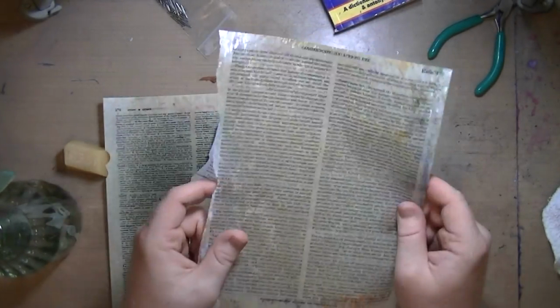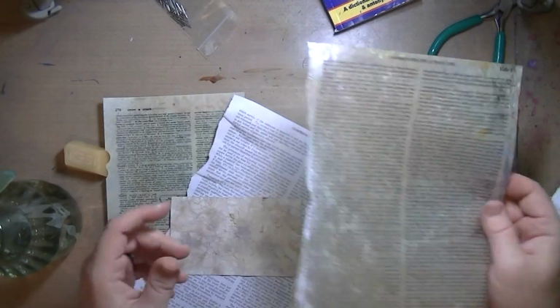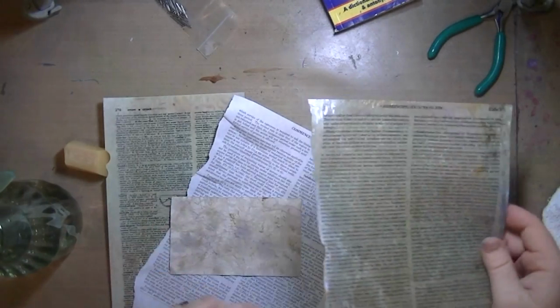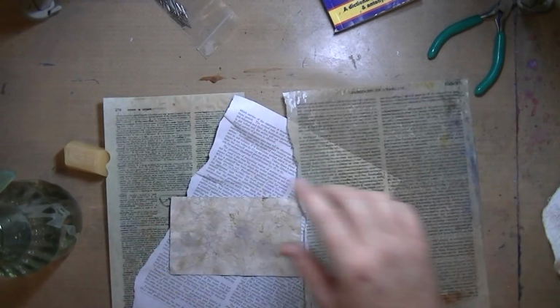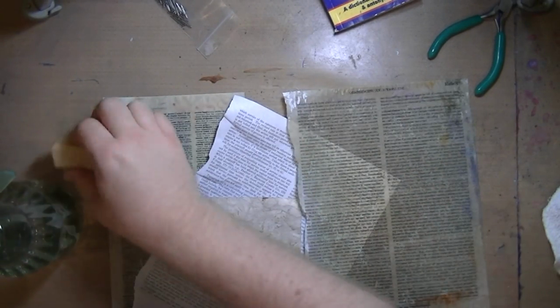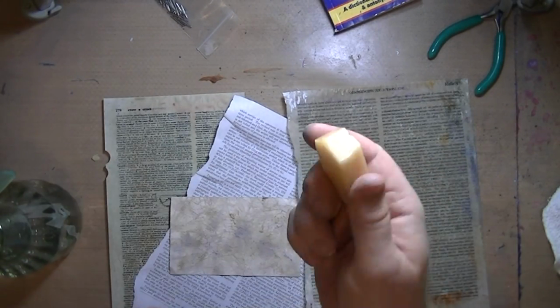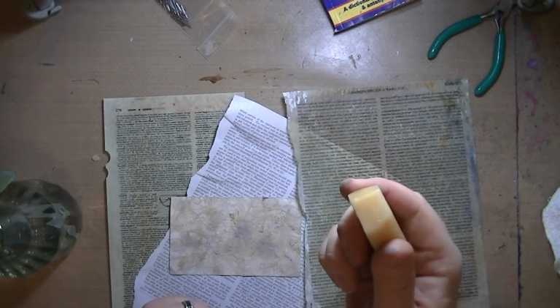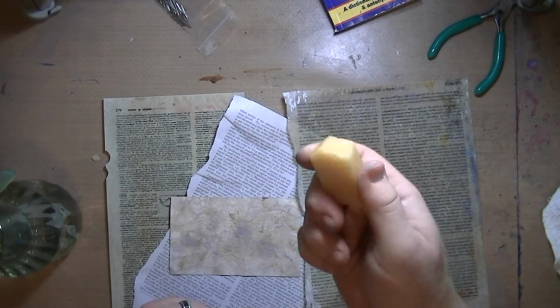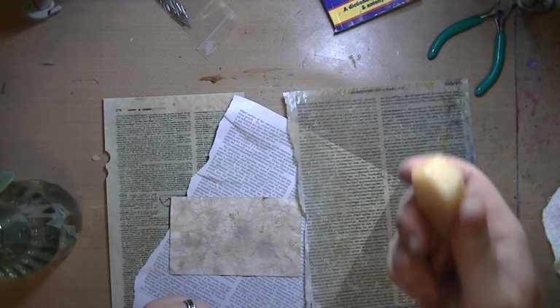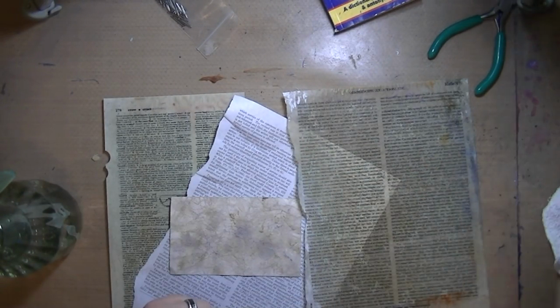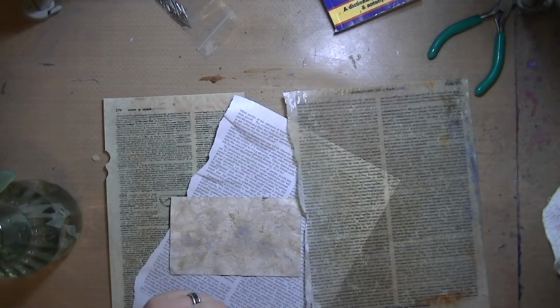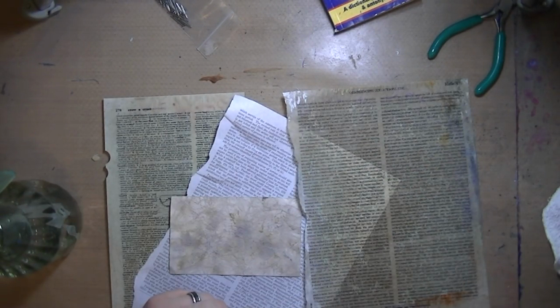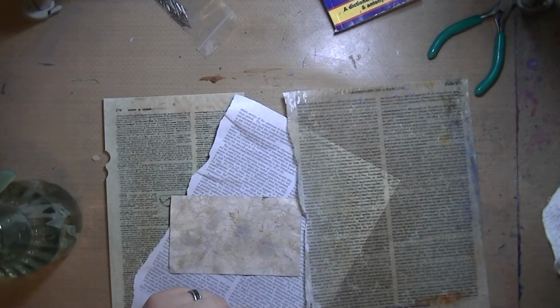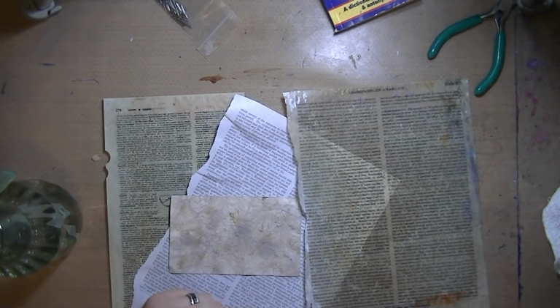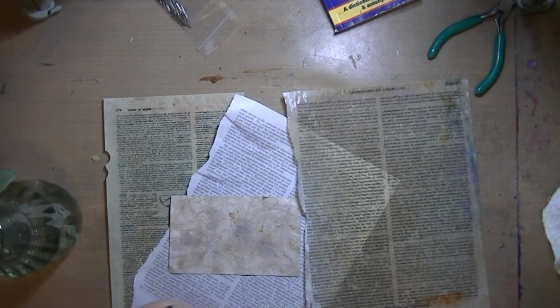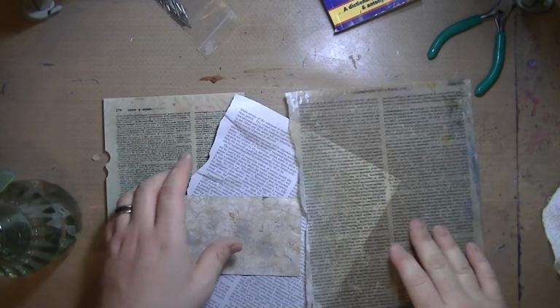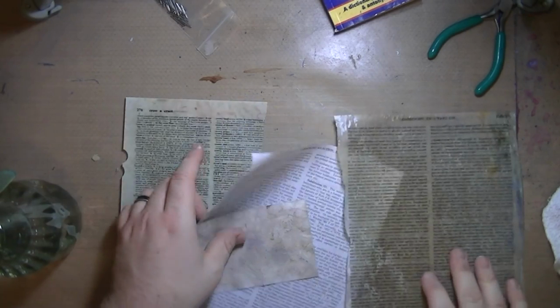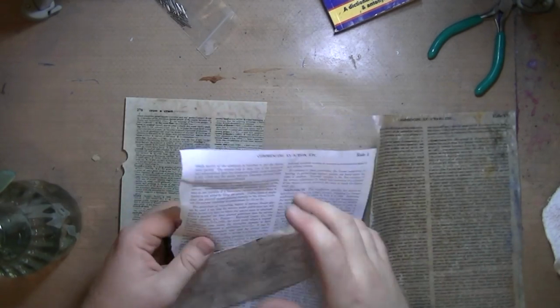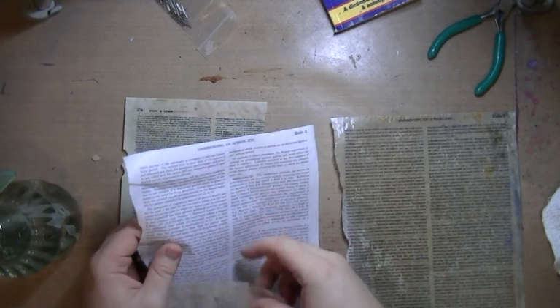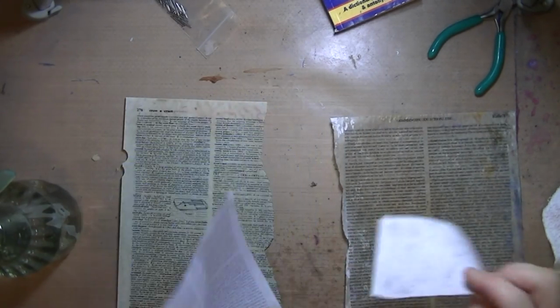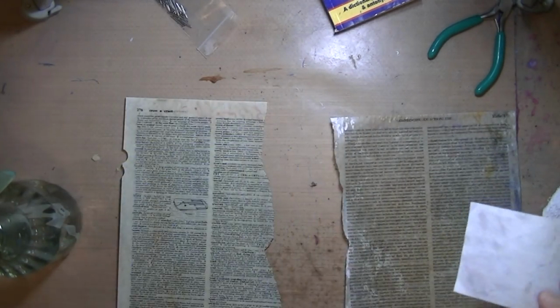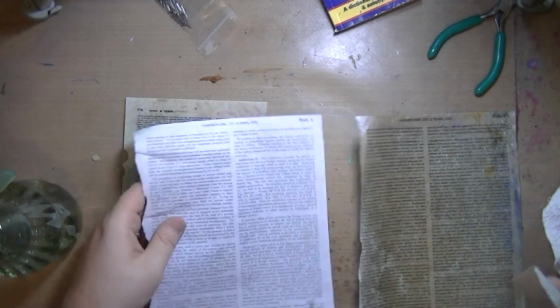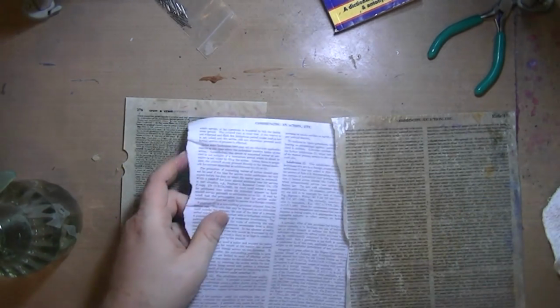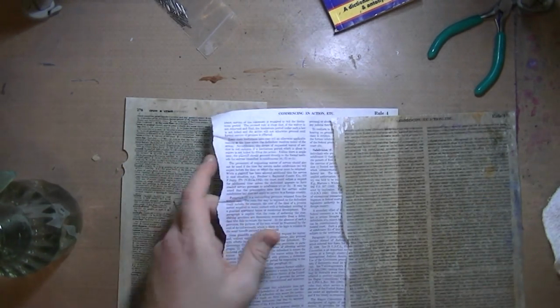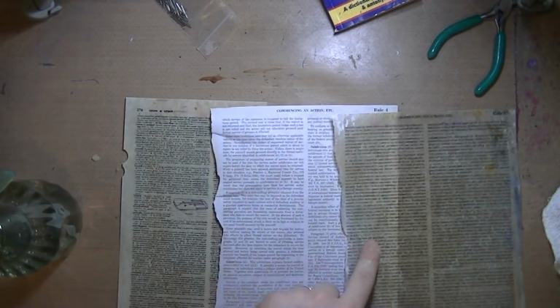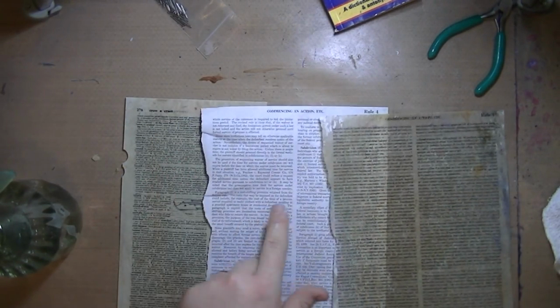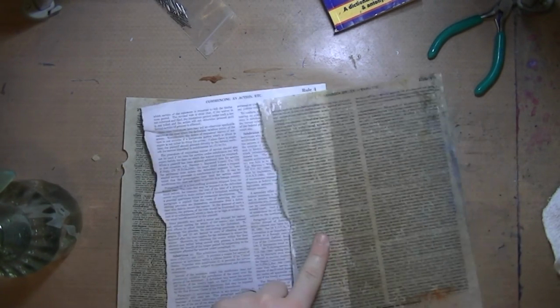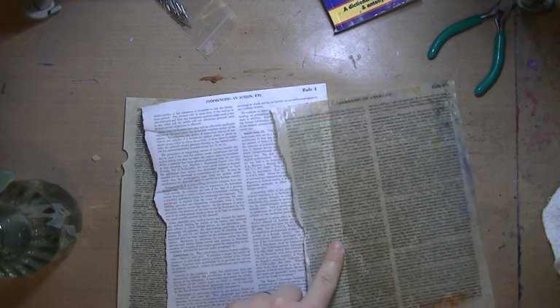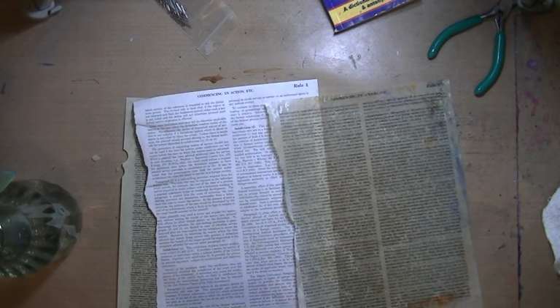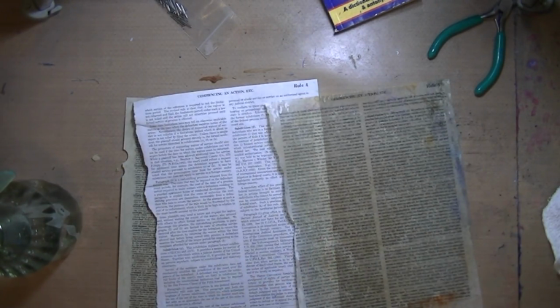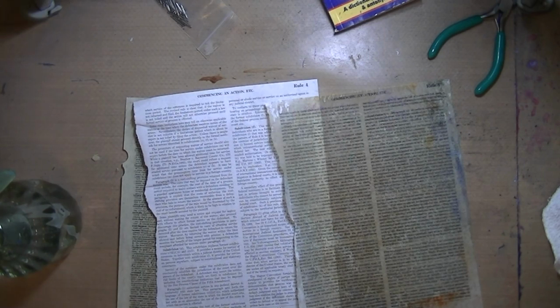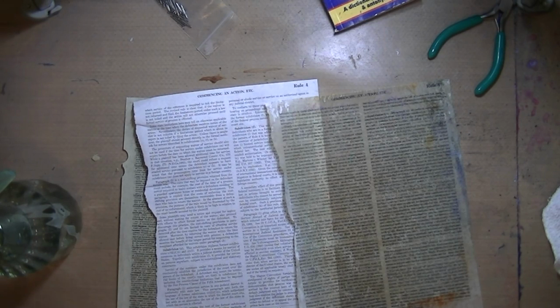So I hope you guys like this technique. Go get yourself some beeswax and a really cheap iron from the thrift store or Walmart and have at it. Look at the difference — so cool. All right, talk to you guys later.